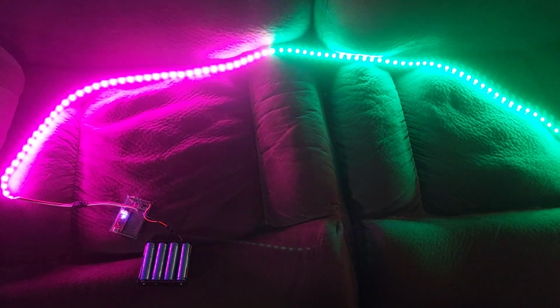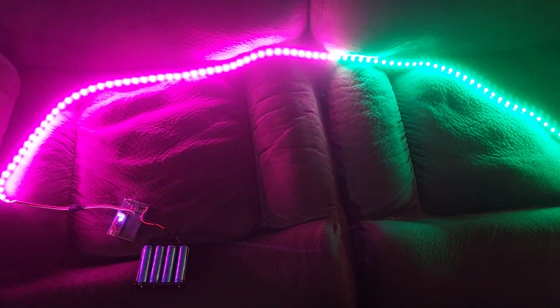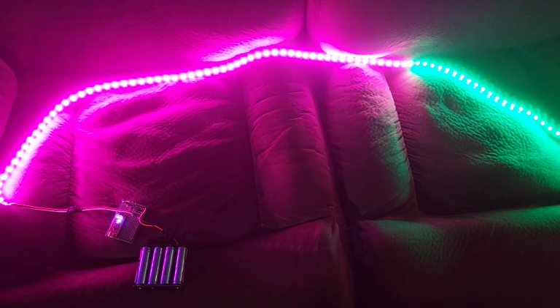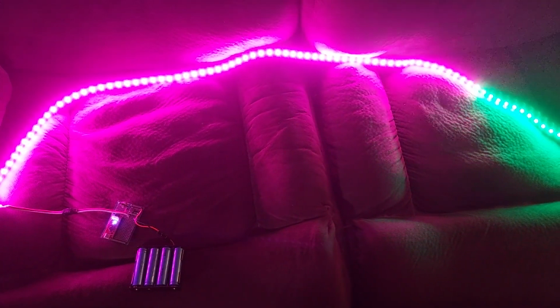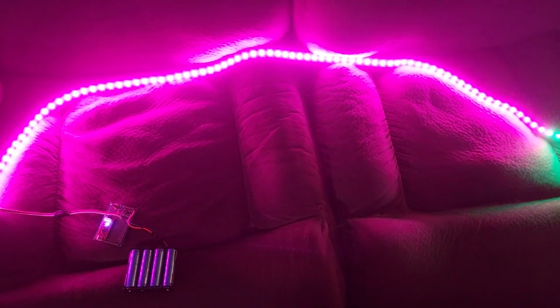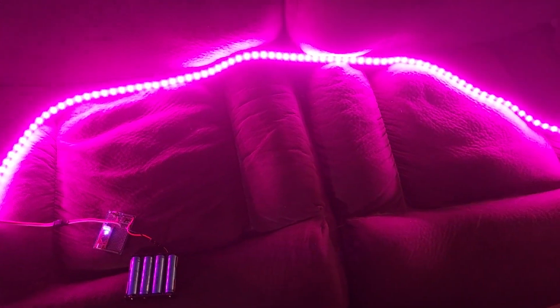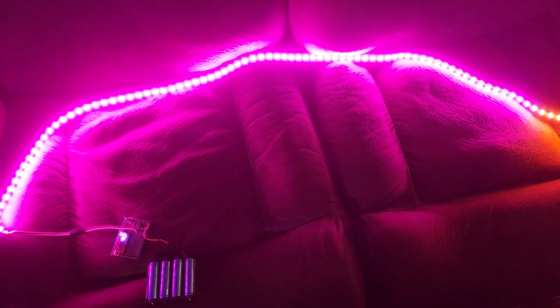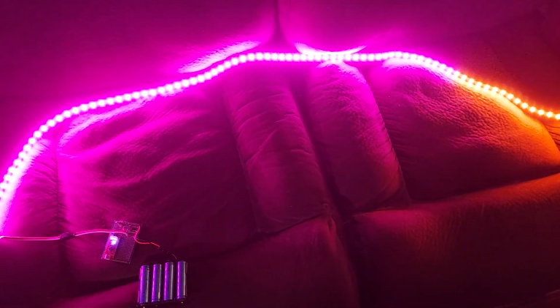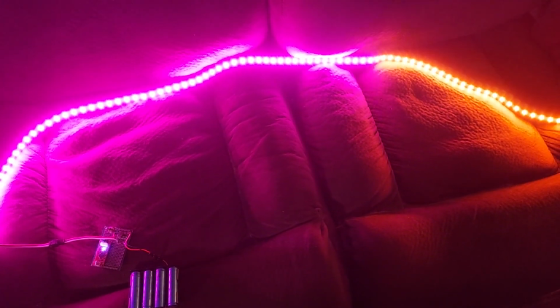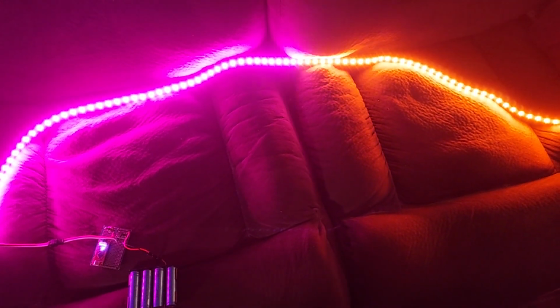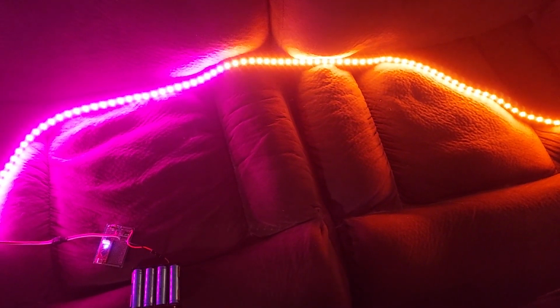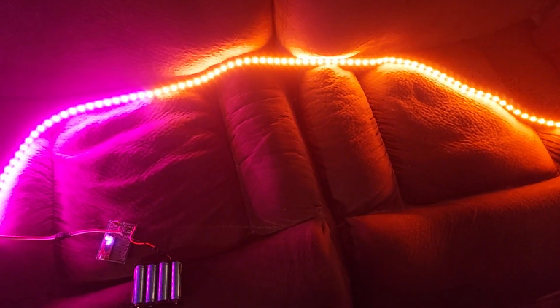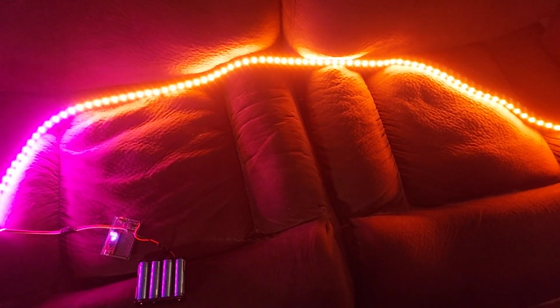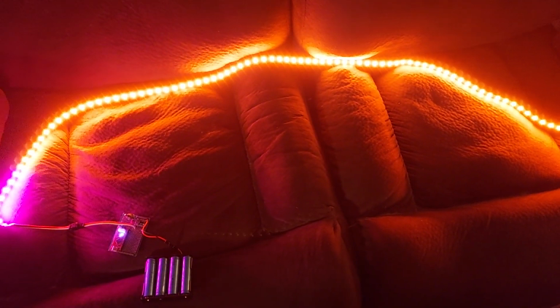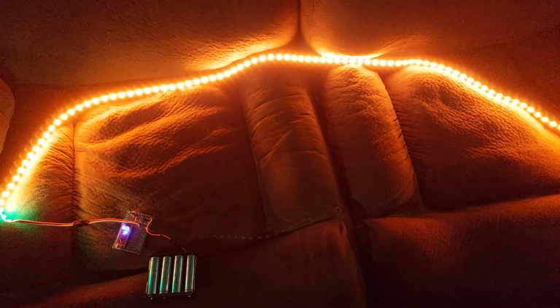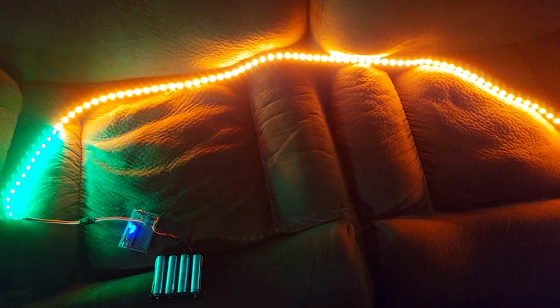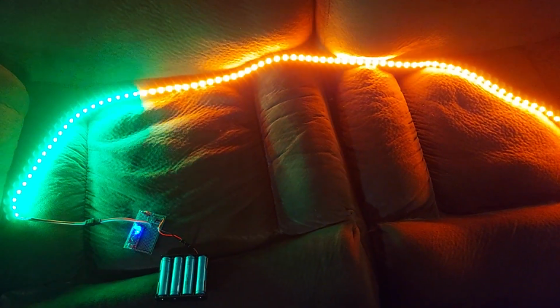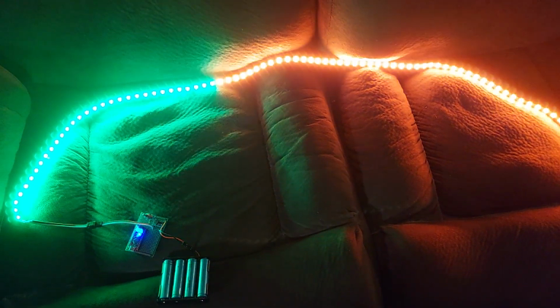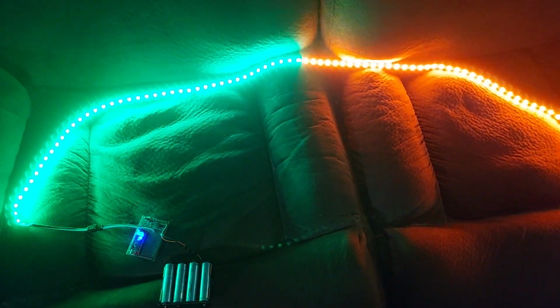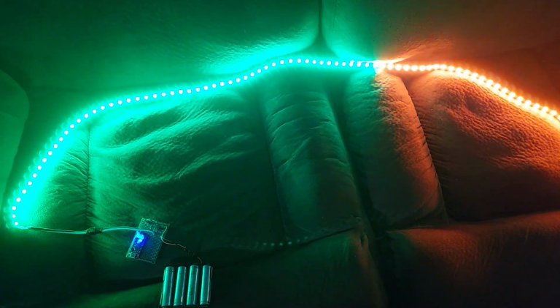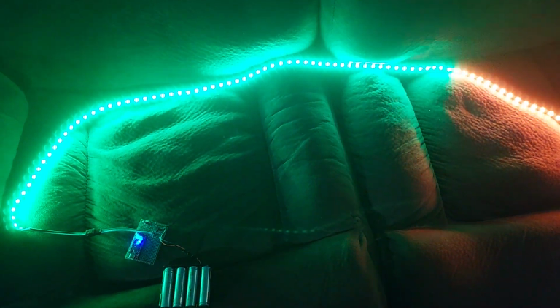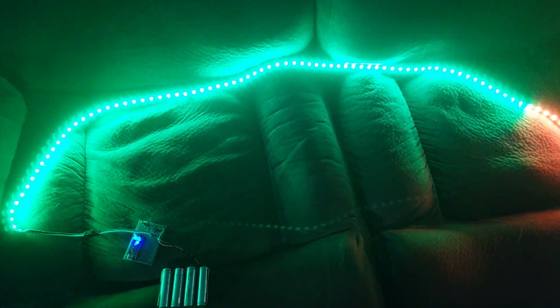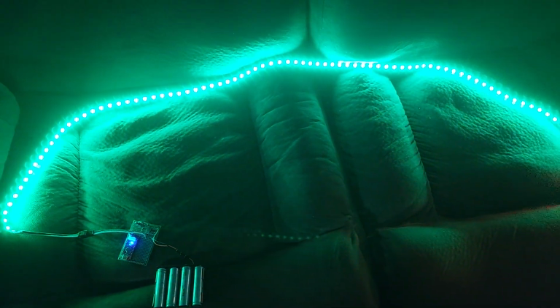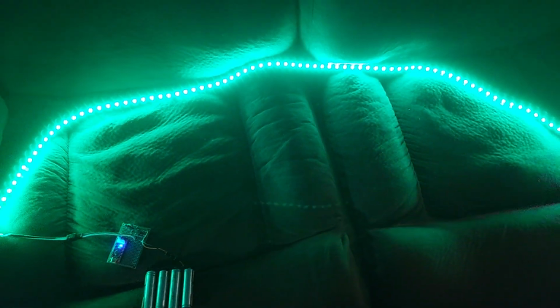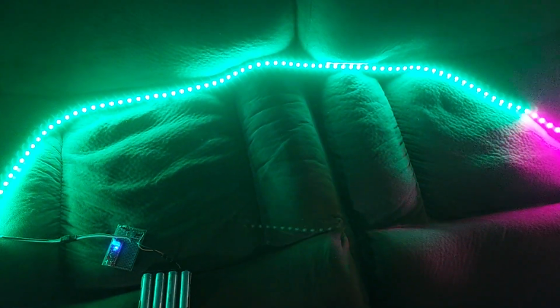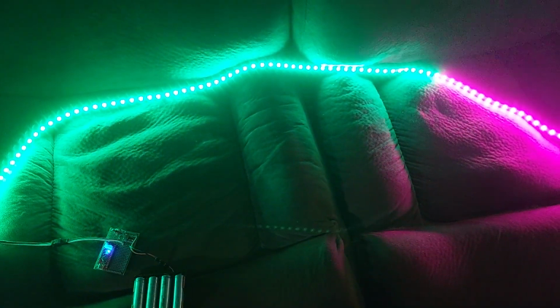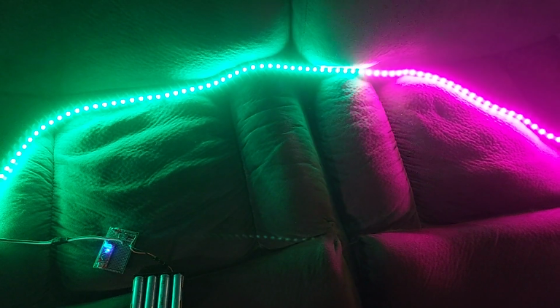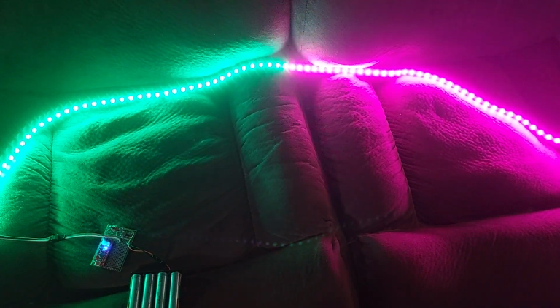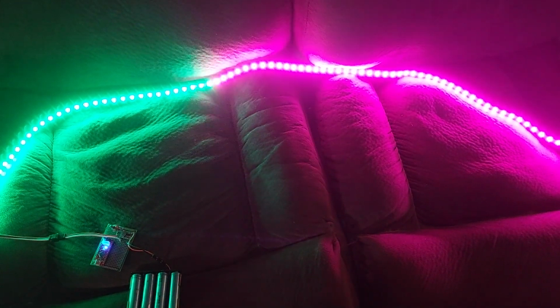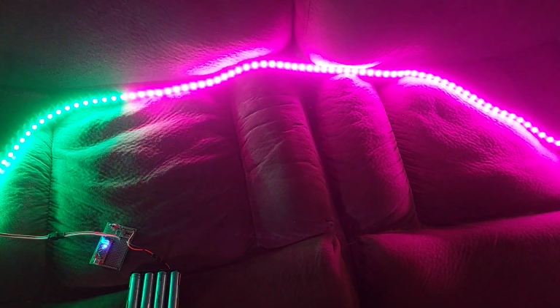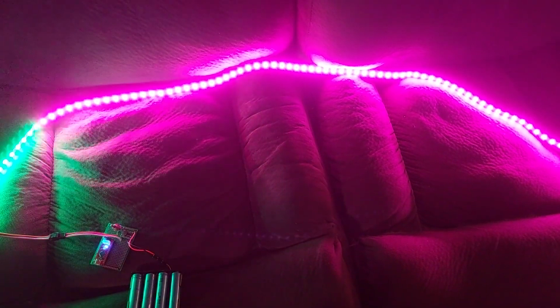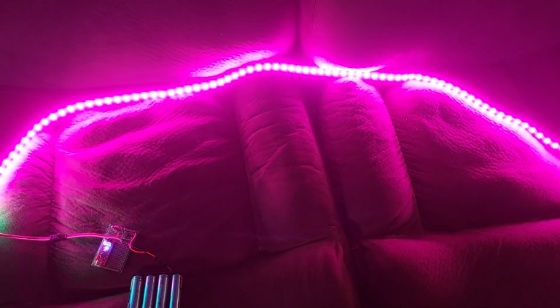I'm going to have this running tomorrow night at Trunk or Treat. I did all this myself and for being a mechanic and not an electronics expert, I feel really proud to do this.